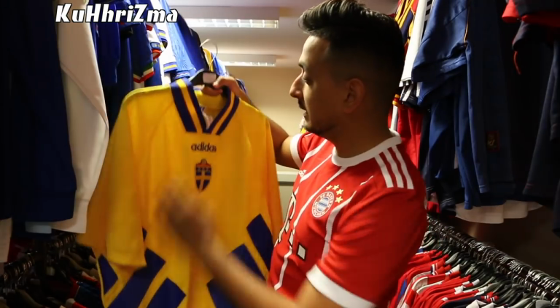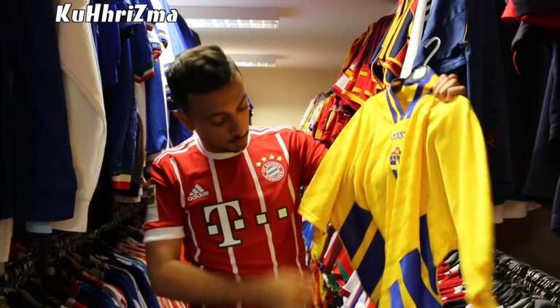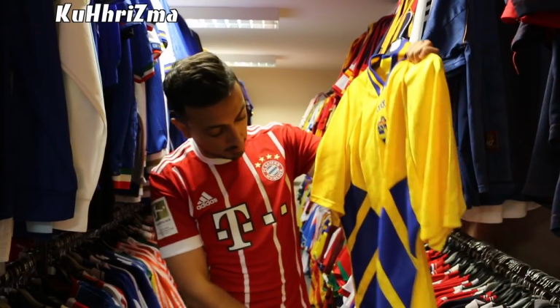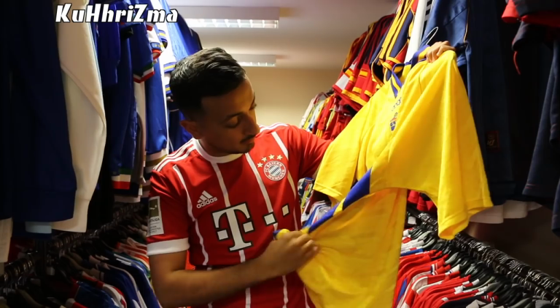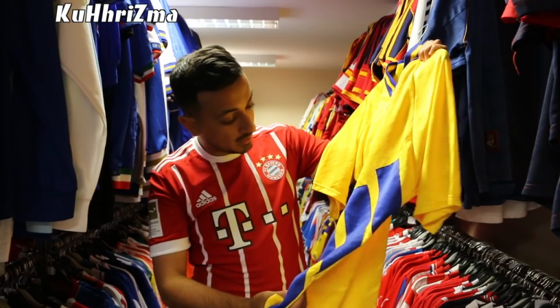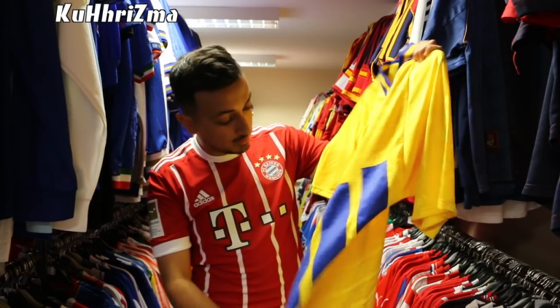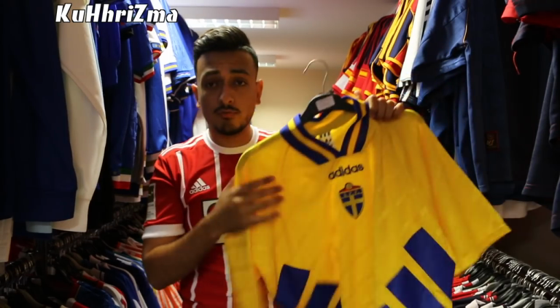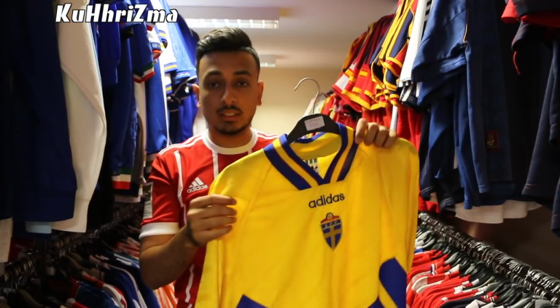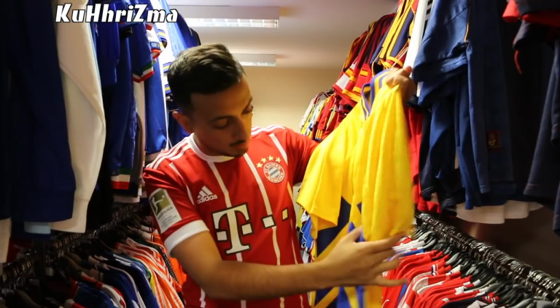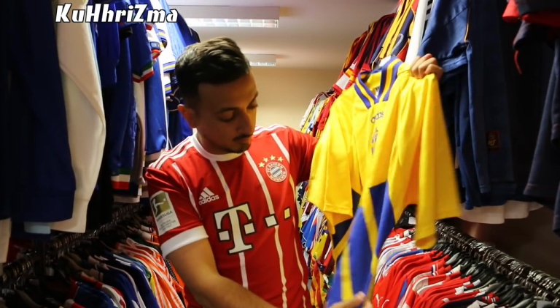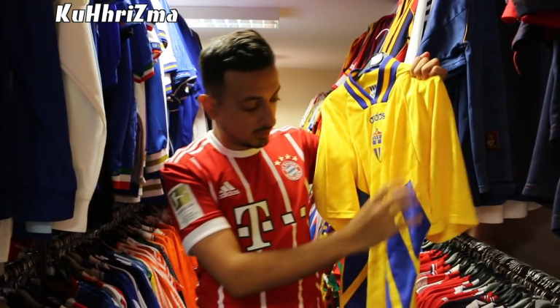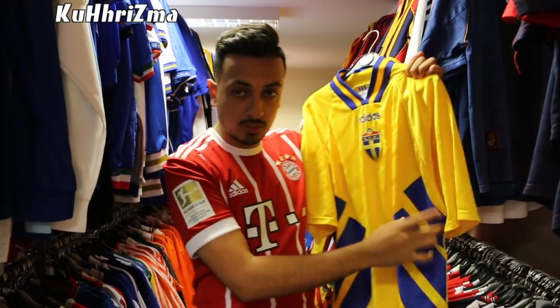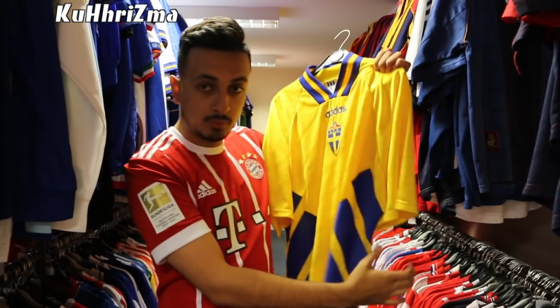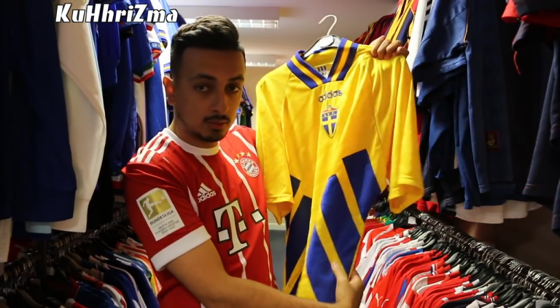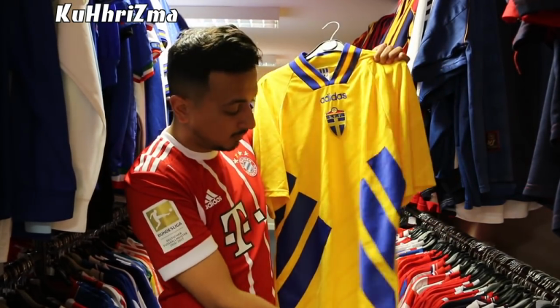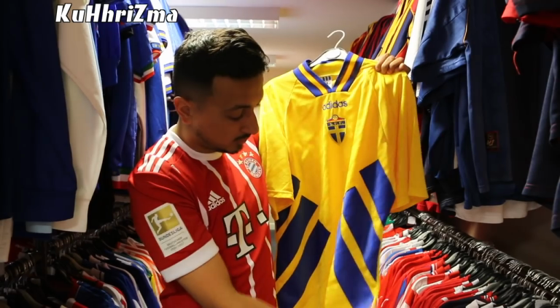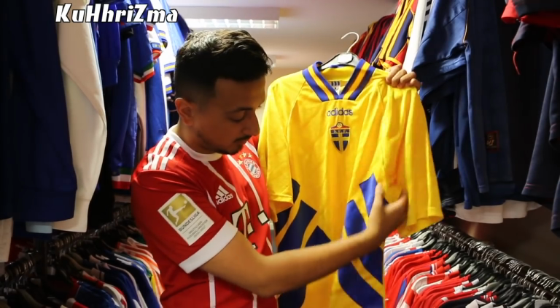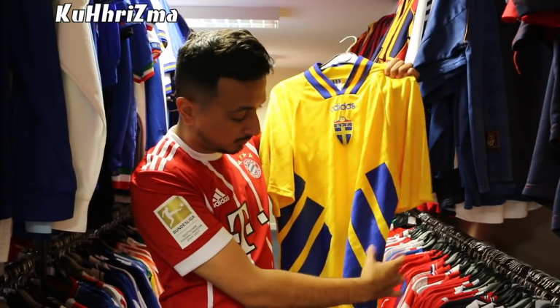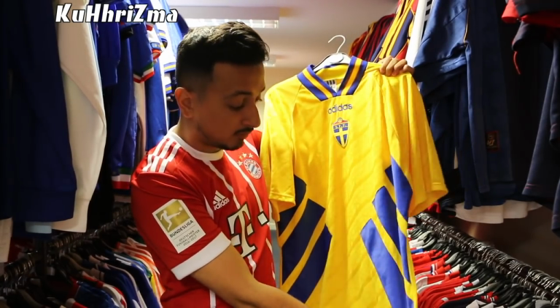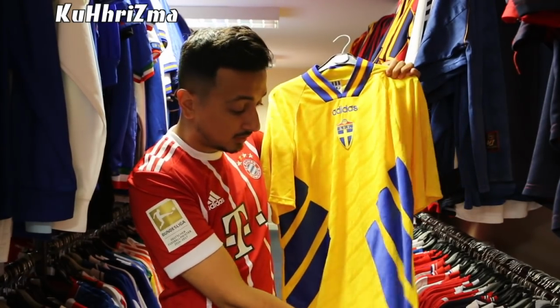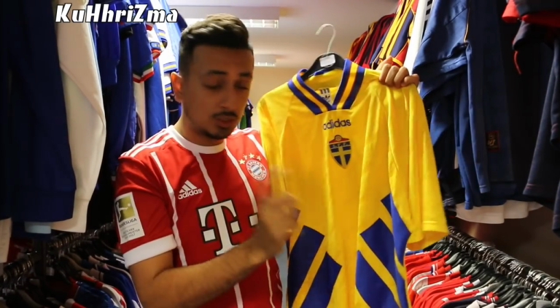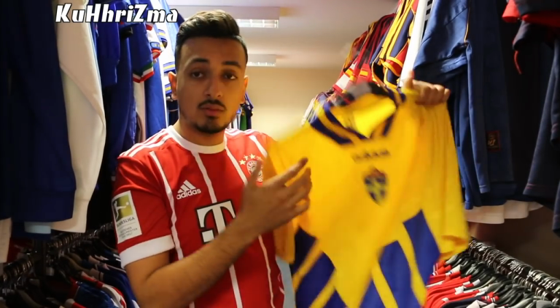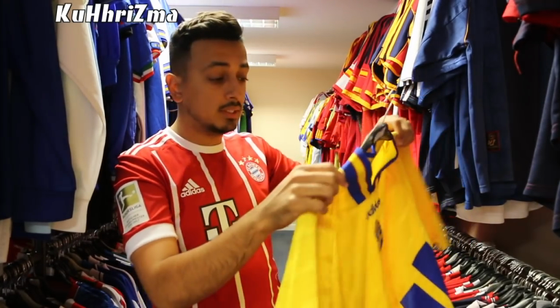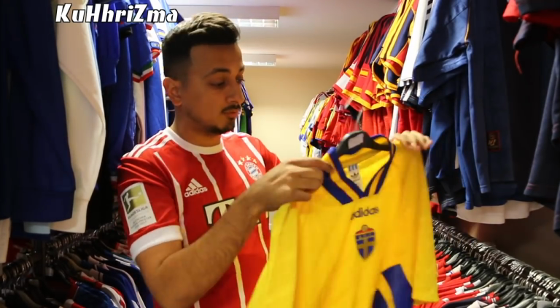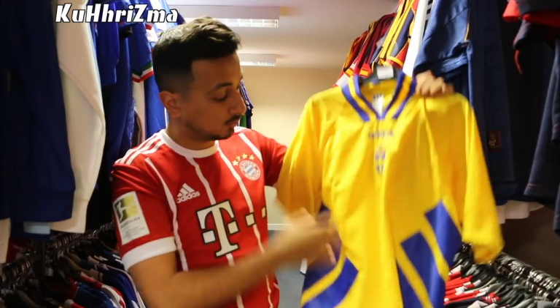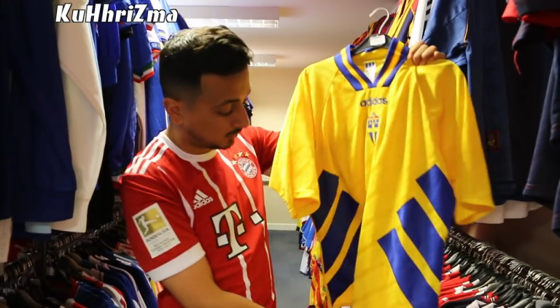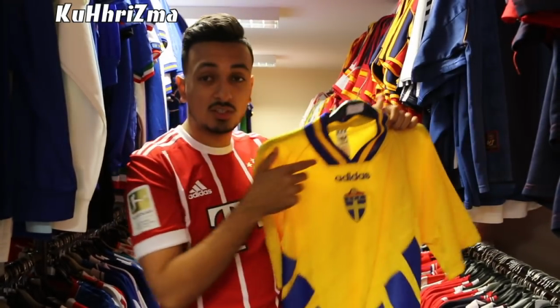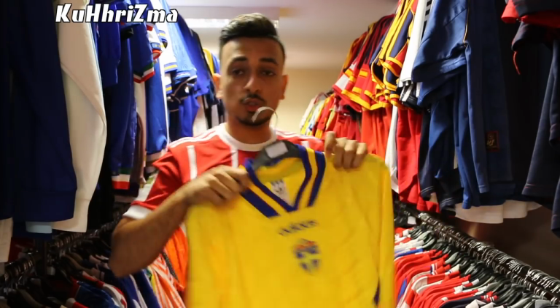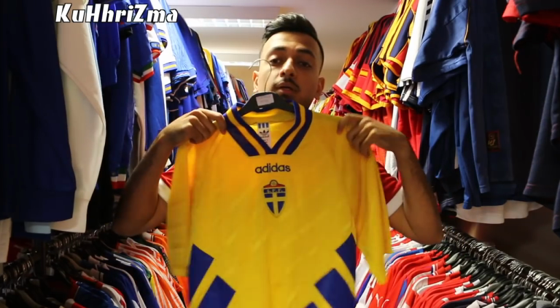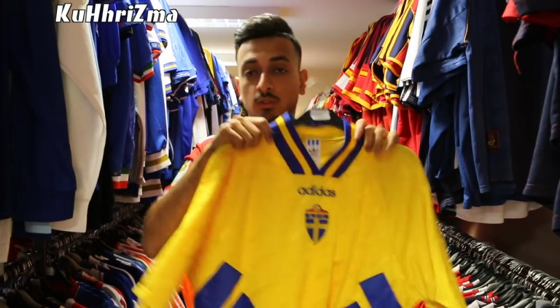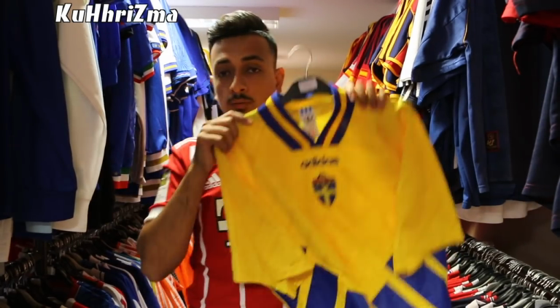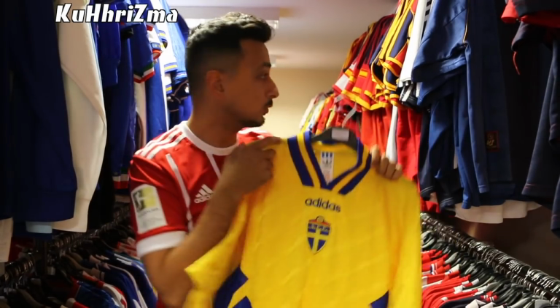Sweden — from back in the day, very light, and they have the same template that all the old ones did, with the stripes coming off to the sides. I actually think they are bringing it back for next year's World Cup. This is a size large — a little big on me. Can't really wear this one.